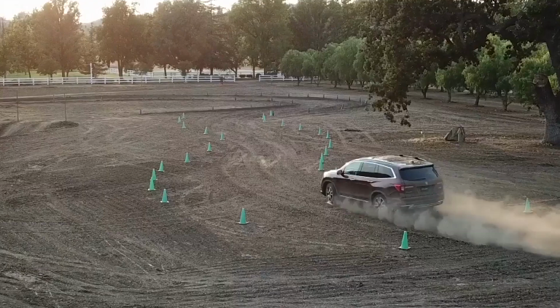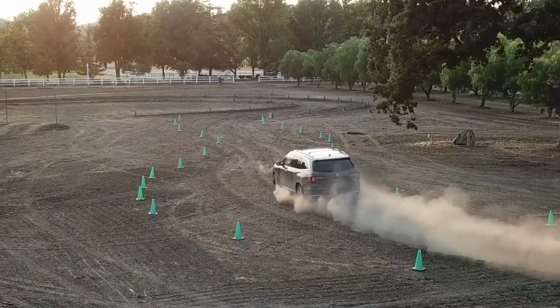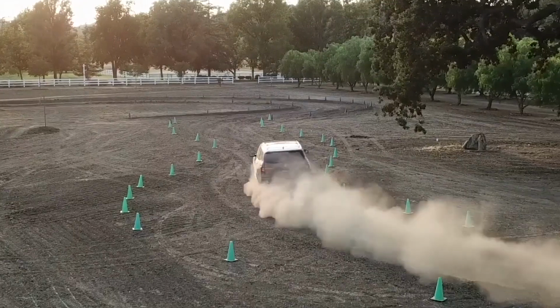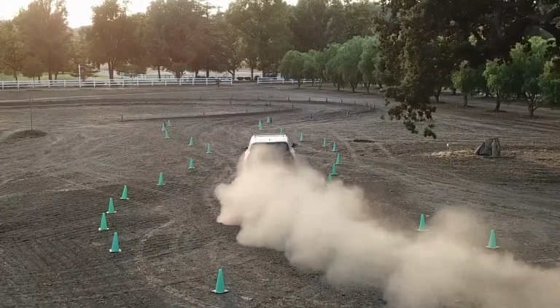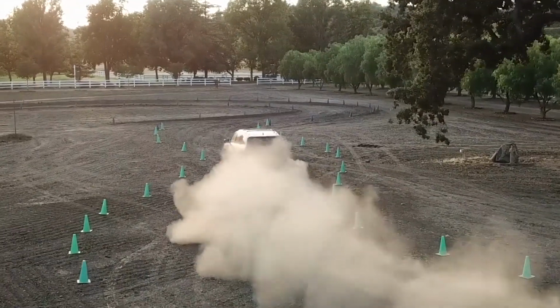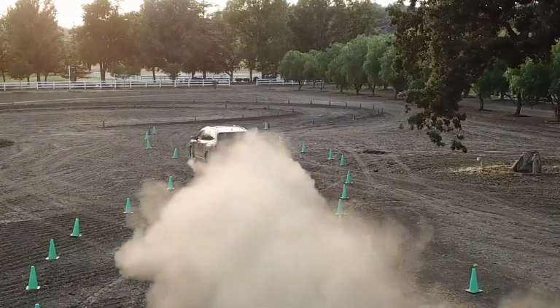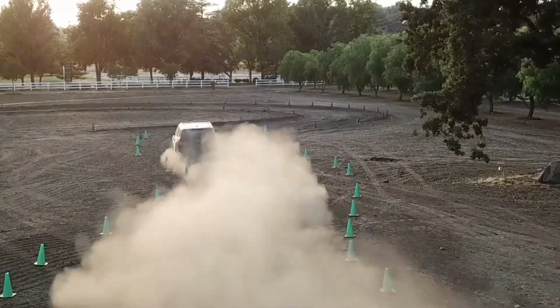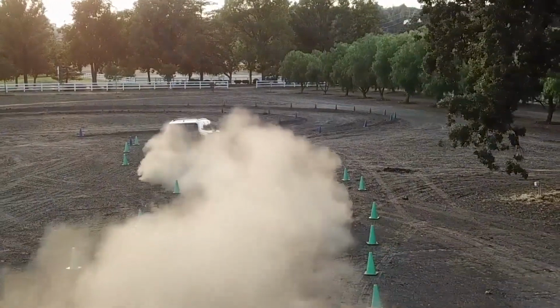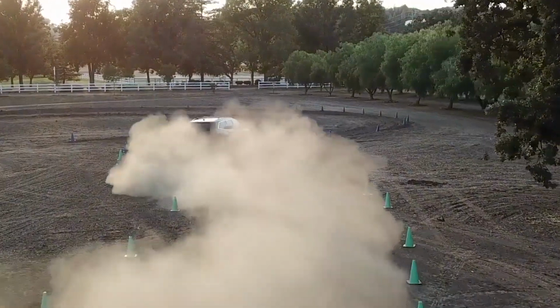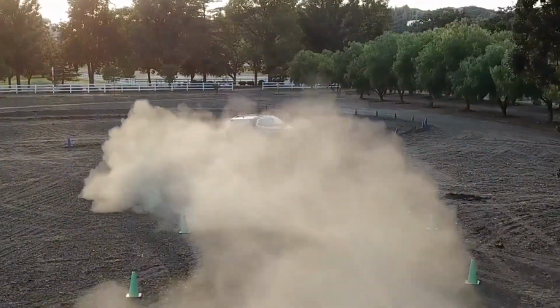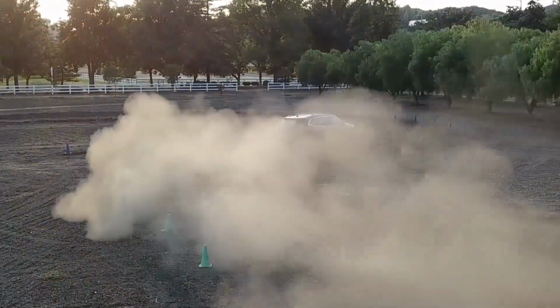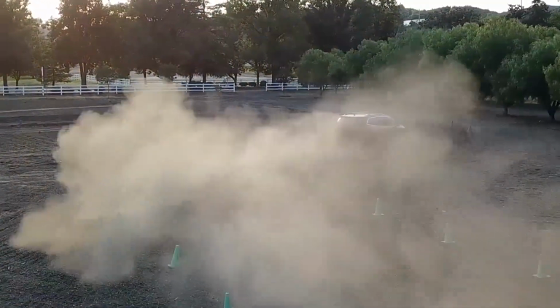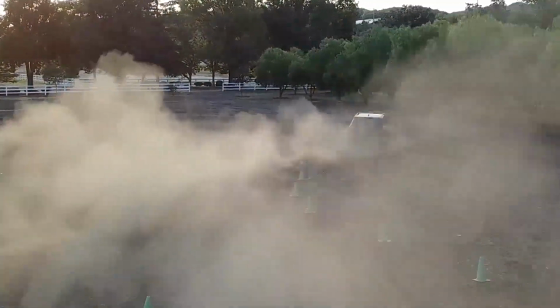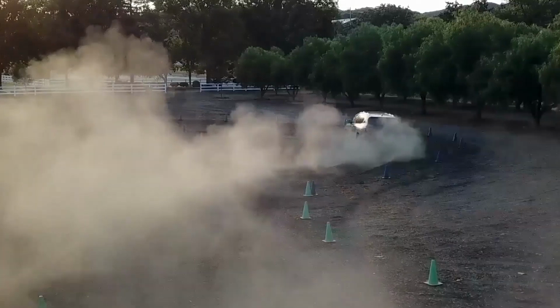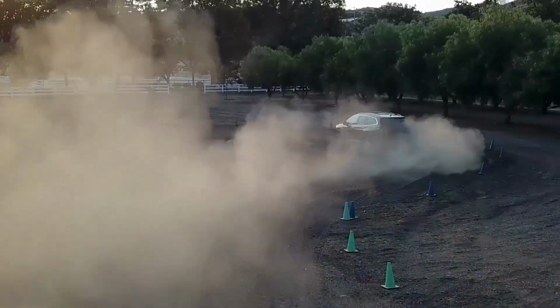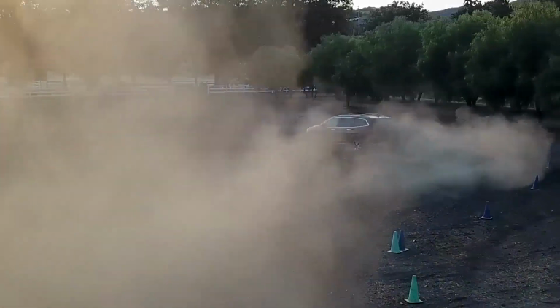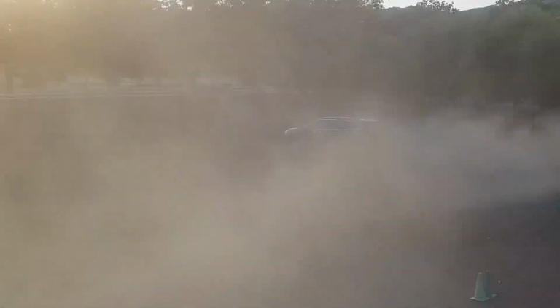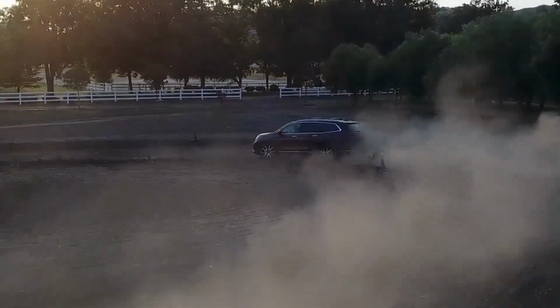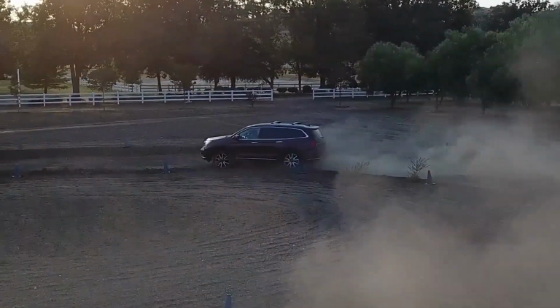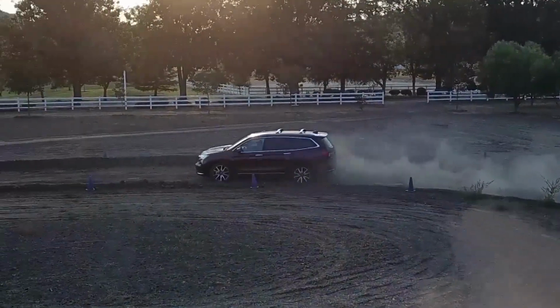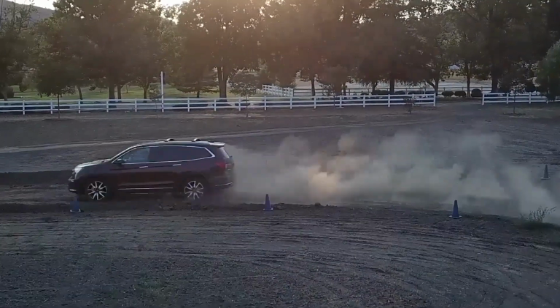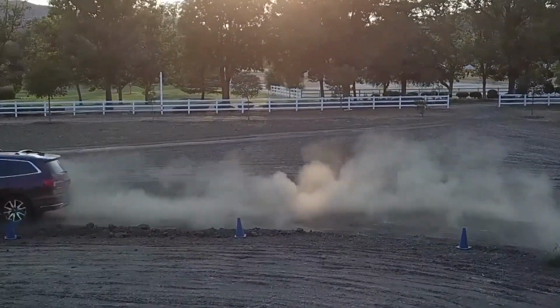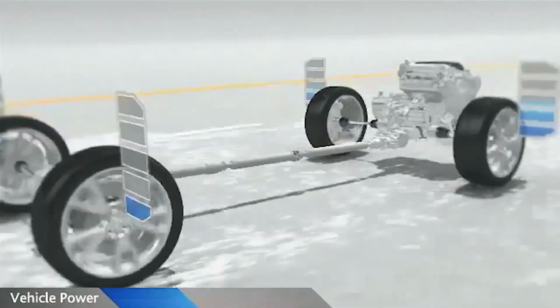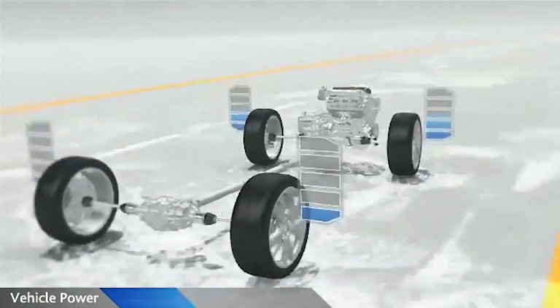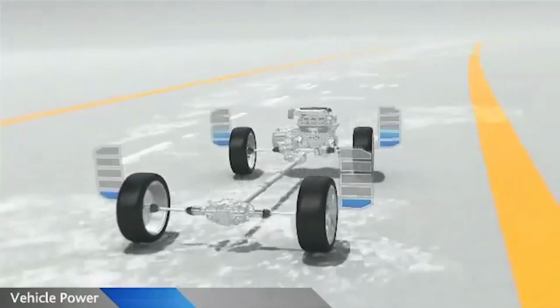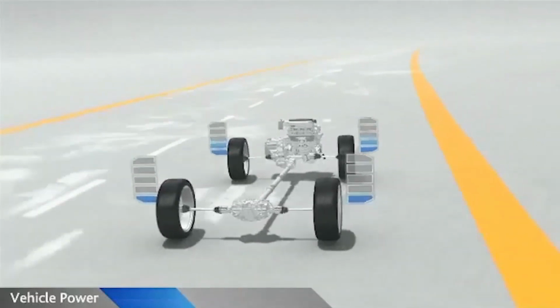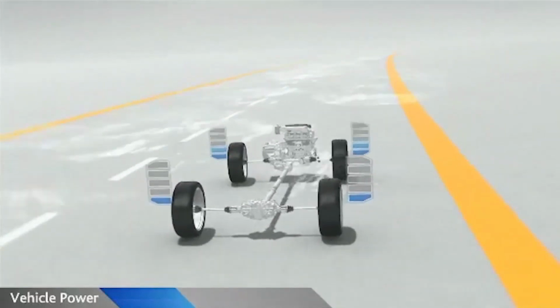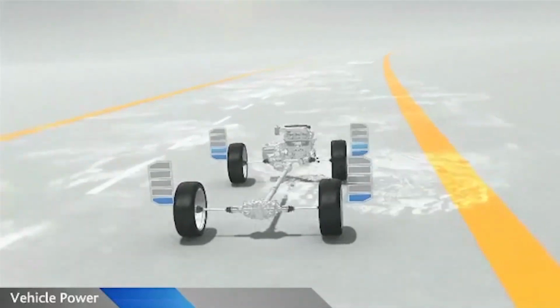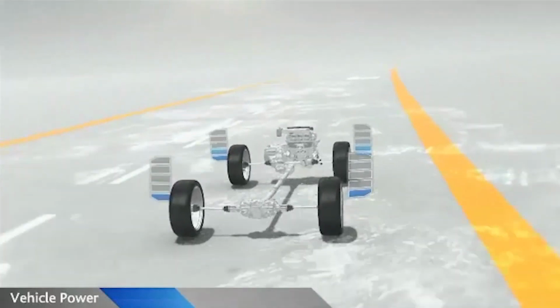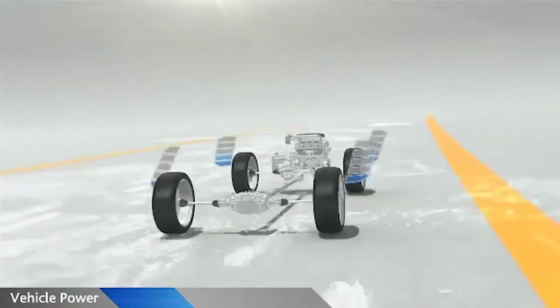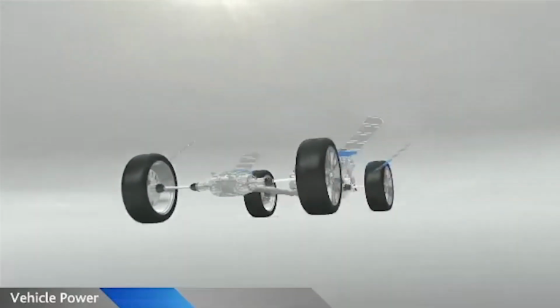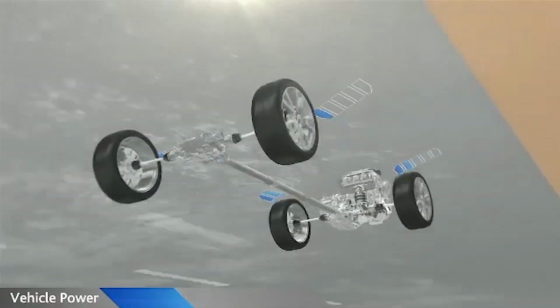When encountering low-friction surfaces, all-wheel drive works in conjunction with the vehicle stability assist to help keep the car stable. The system helps by directing power to the wheels with the most traction, and away from those with the least.